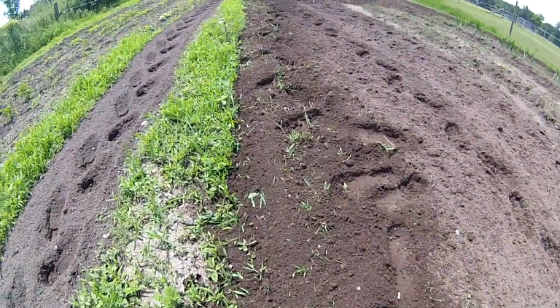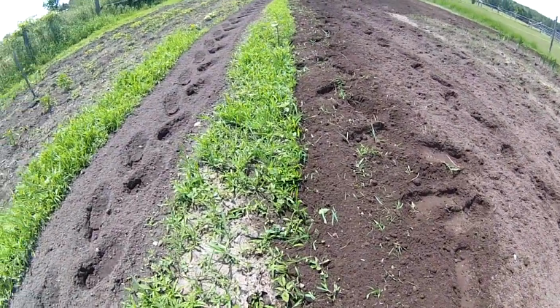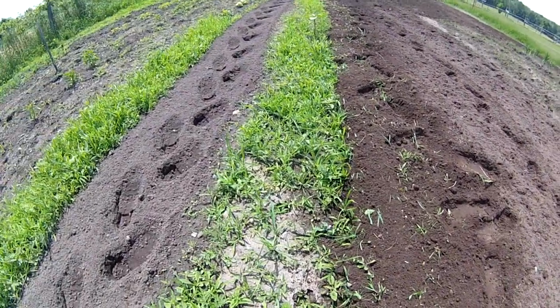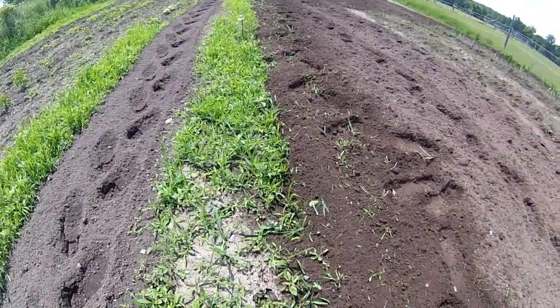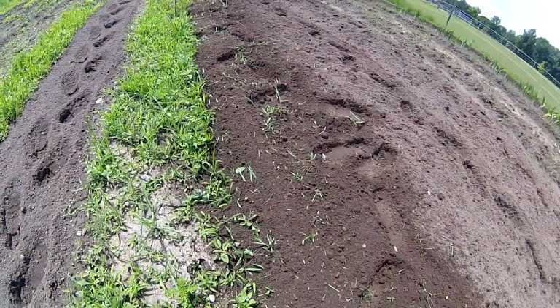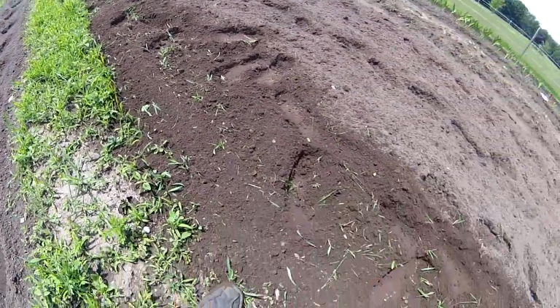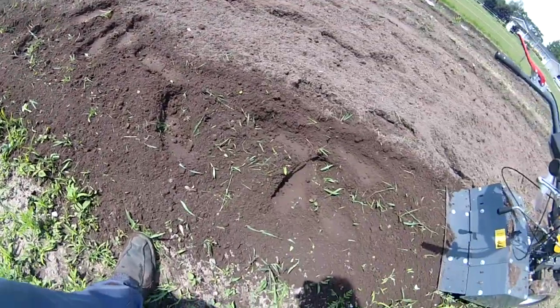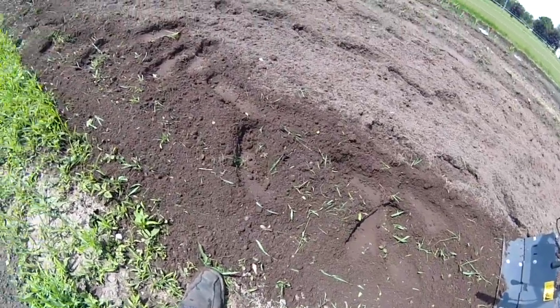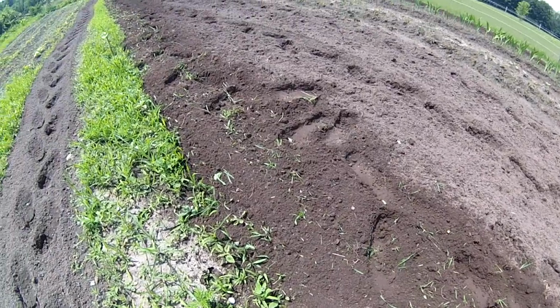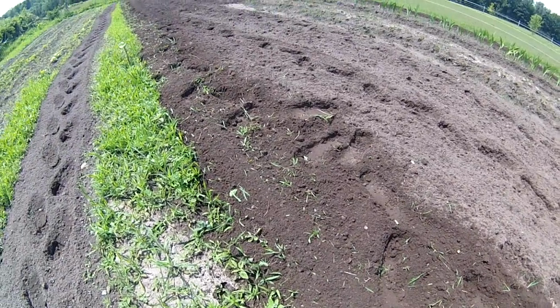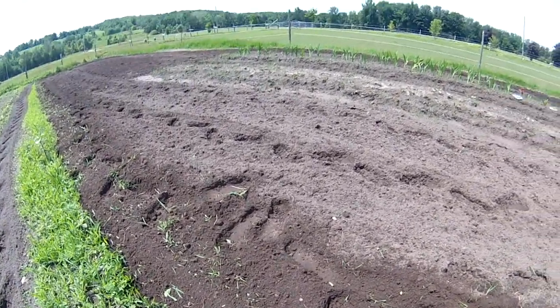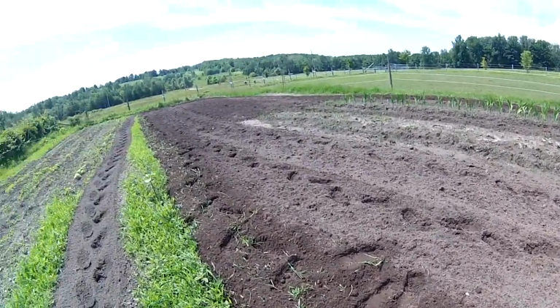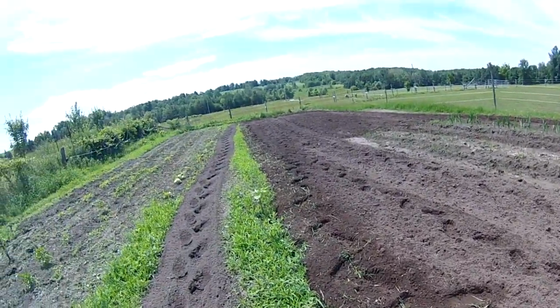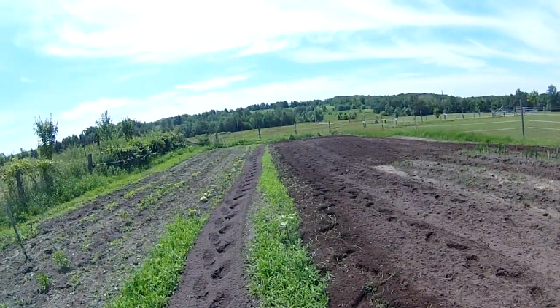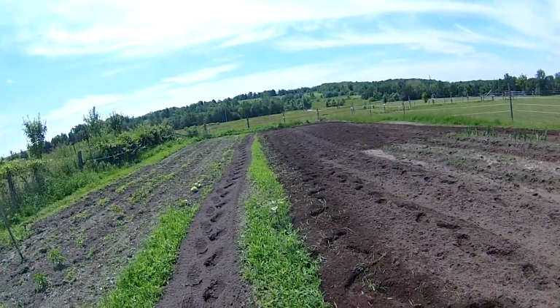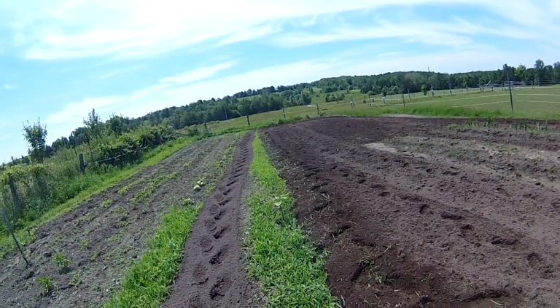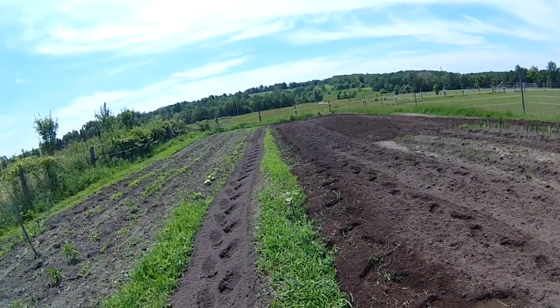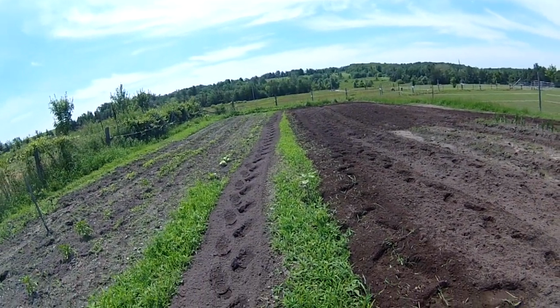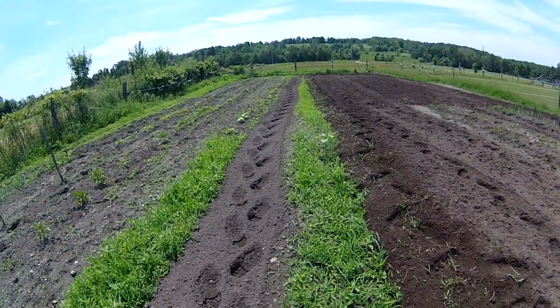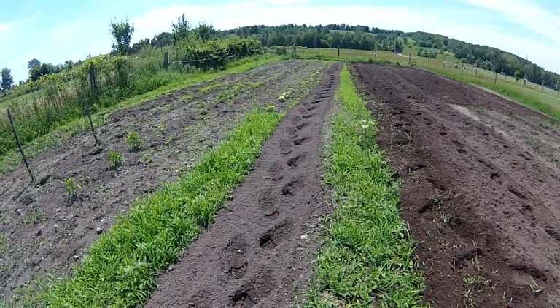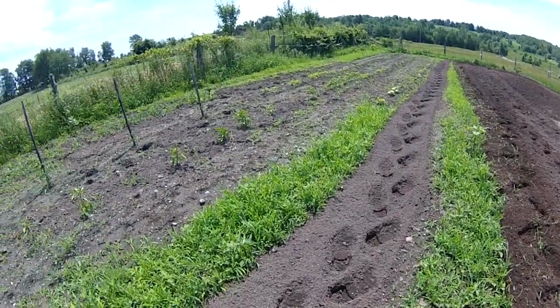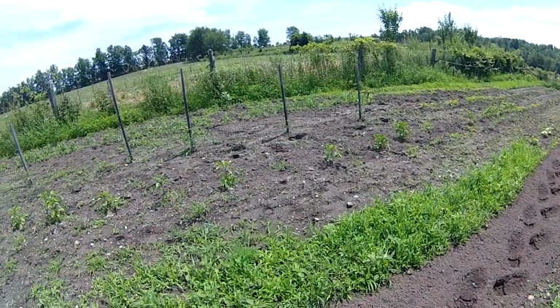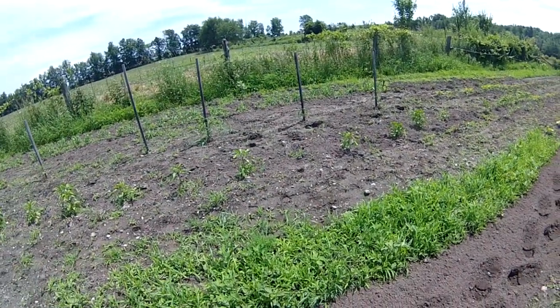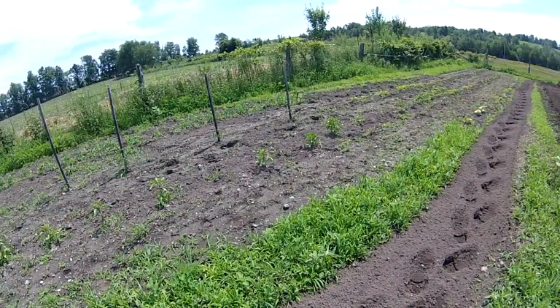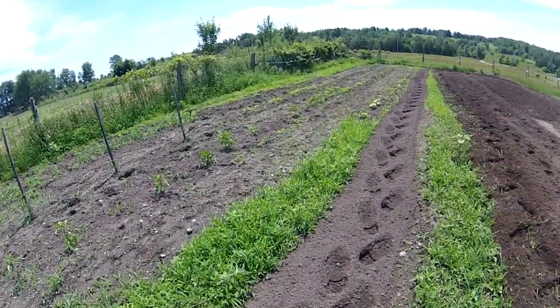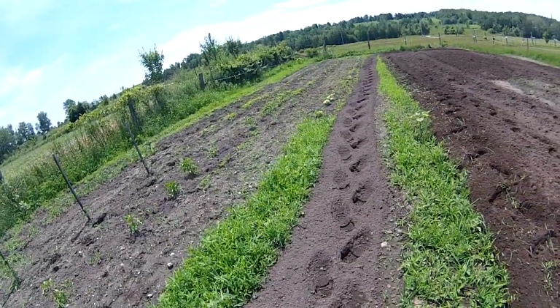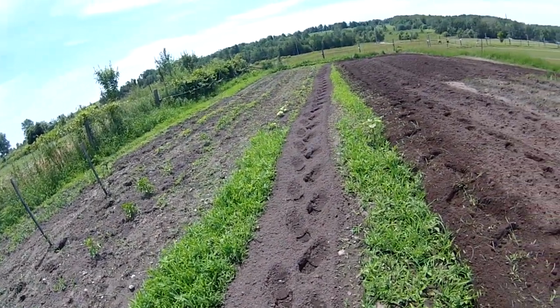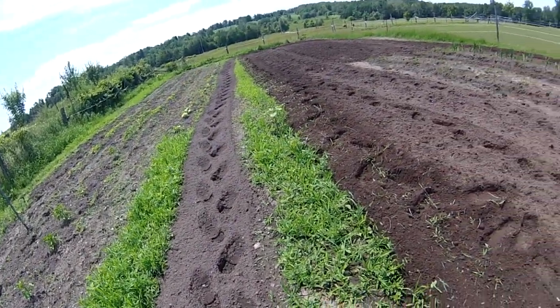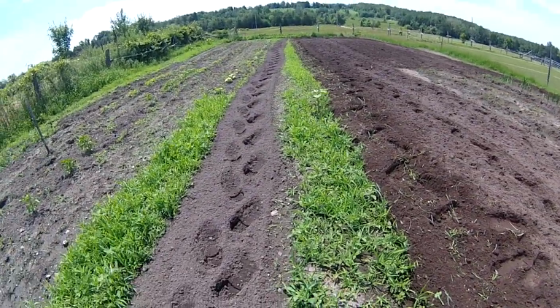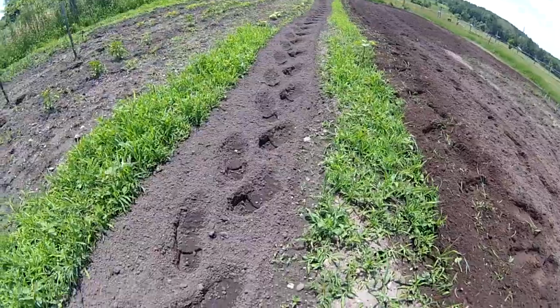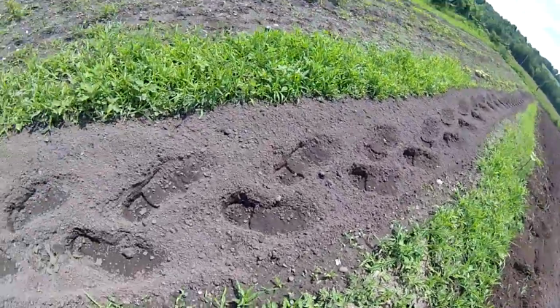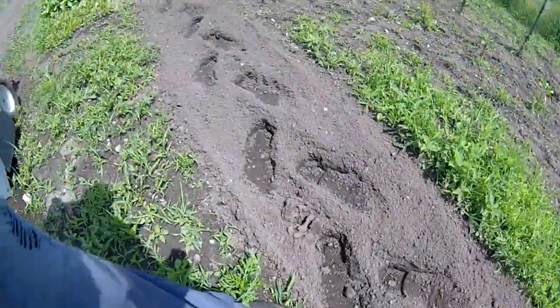You can see the before and after — that was the untilled area and now it's been worked, and that's pretty good. Most of it down there was like that. So I'm going to go in between the rows here and just clean everything up. You'll see it'll be perfect.